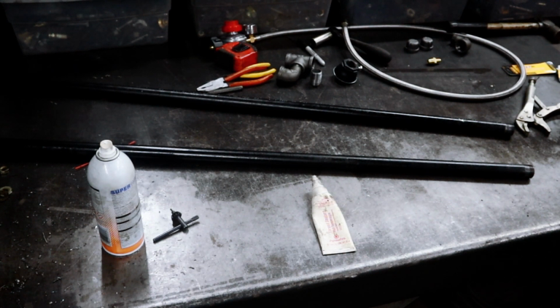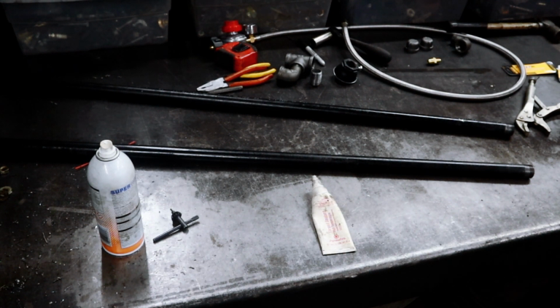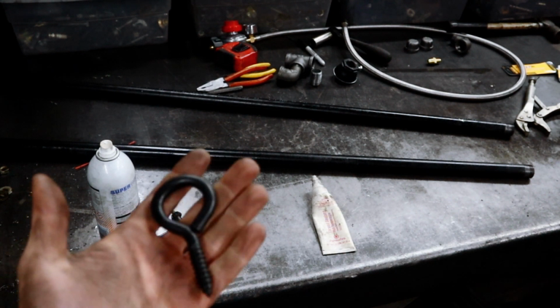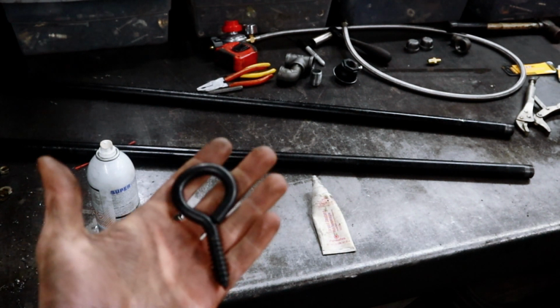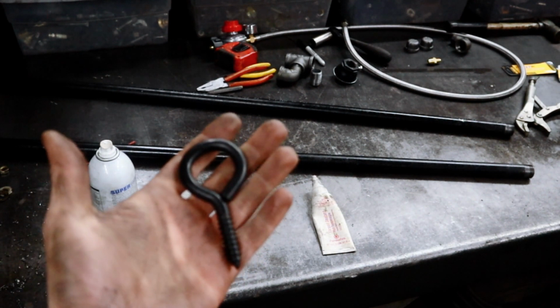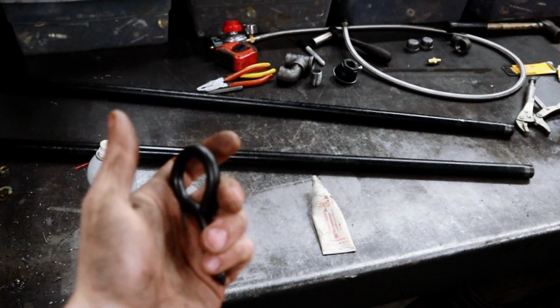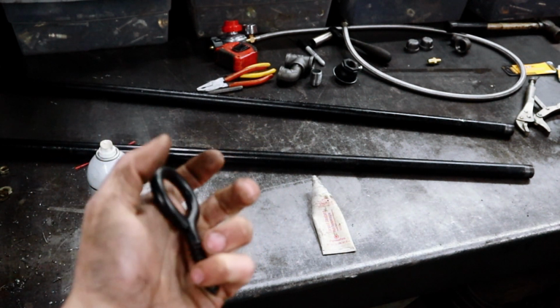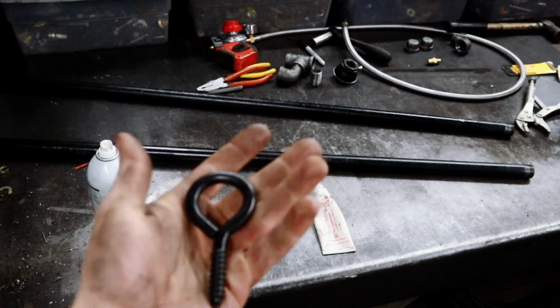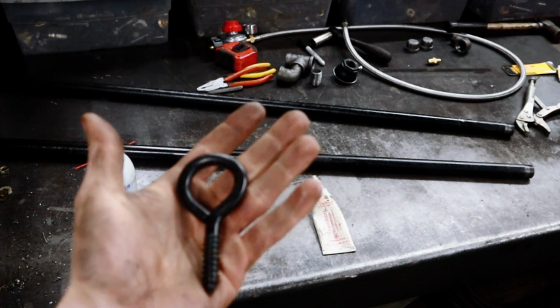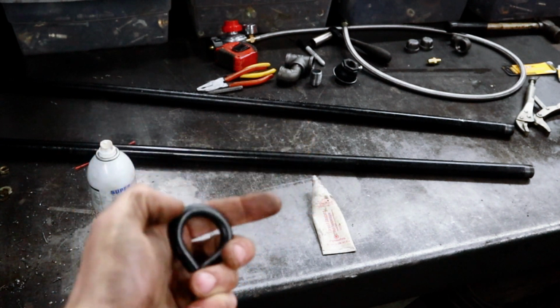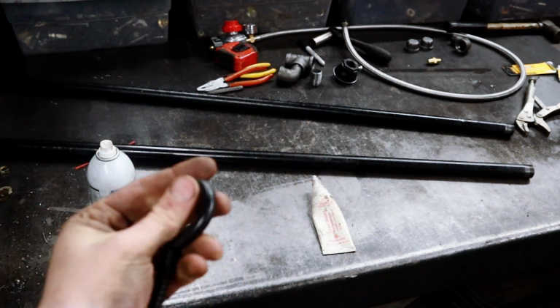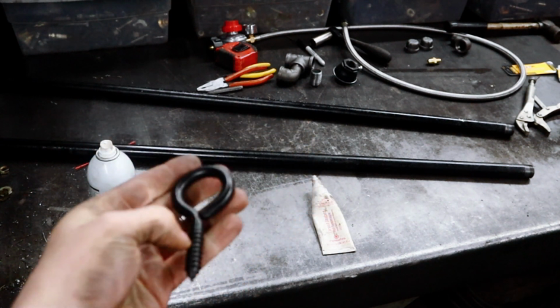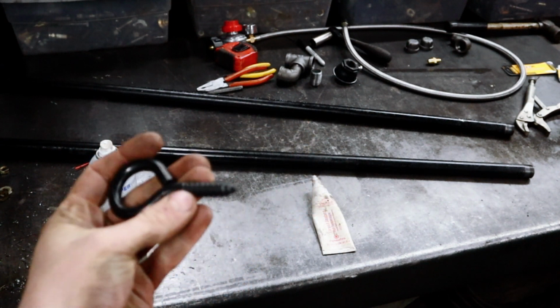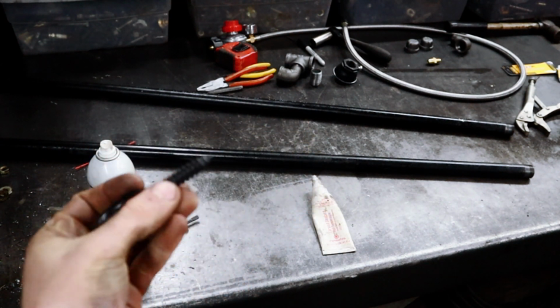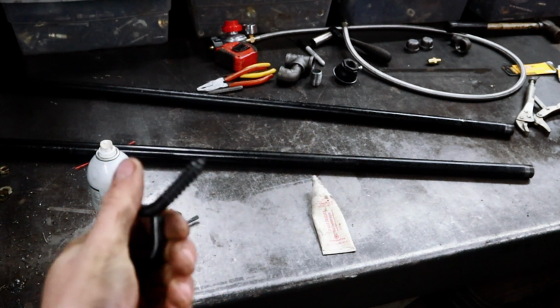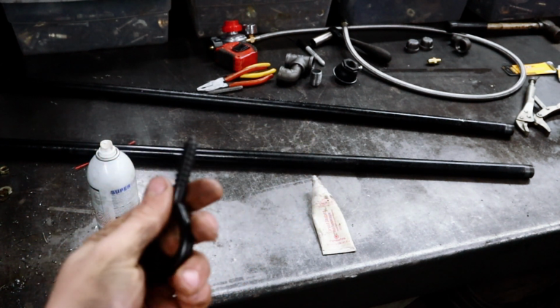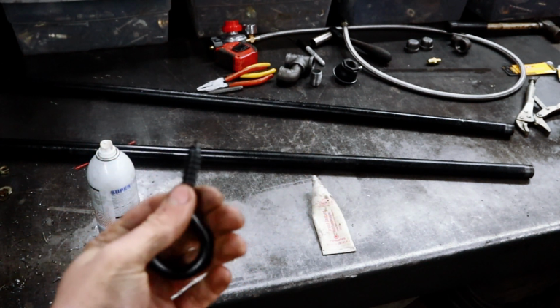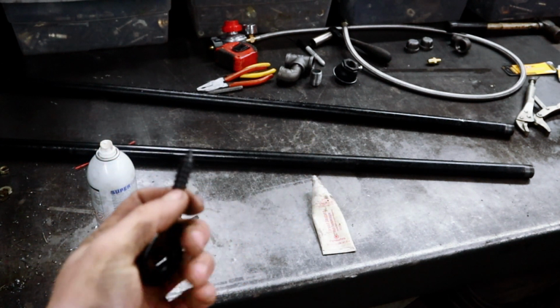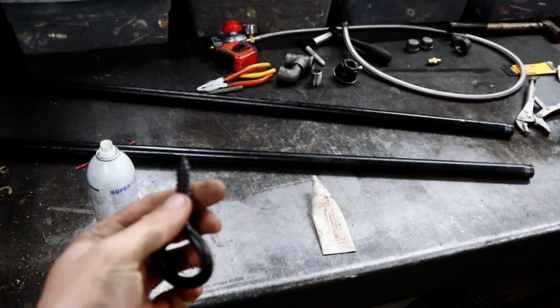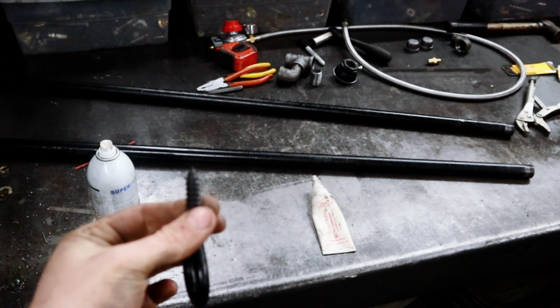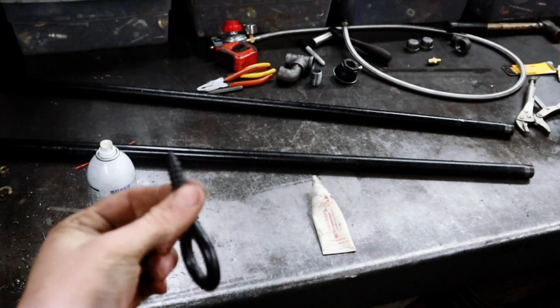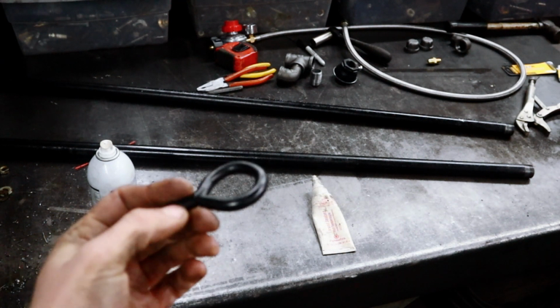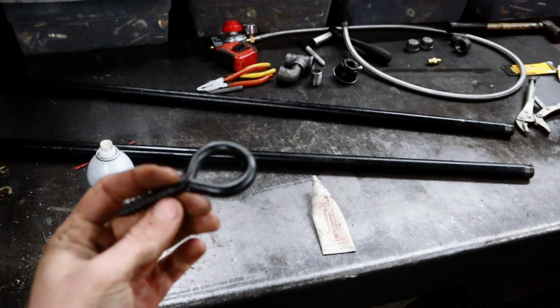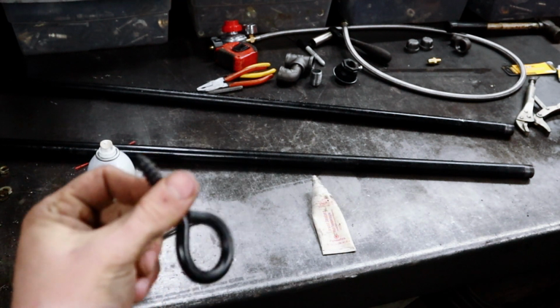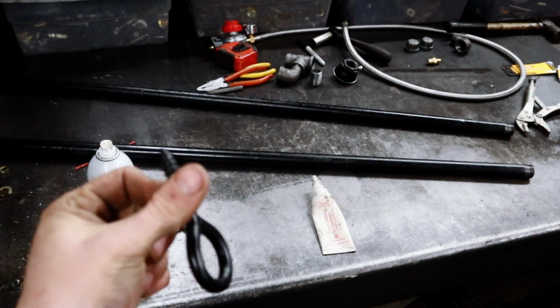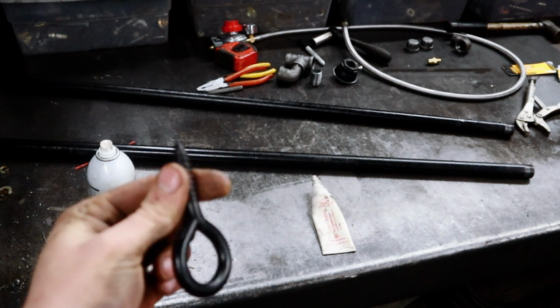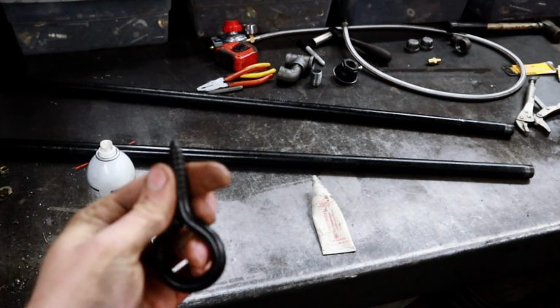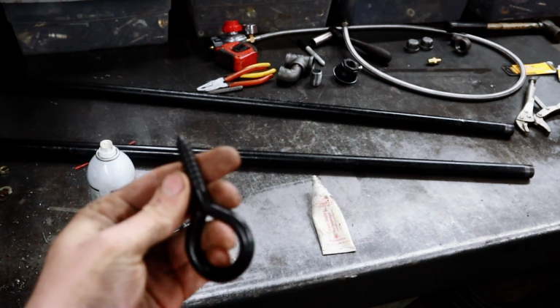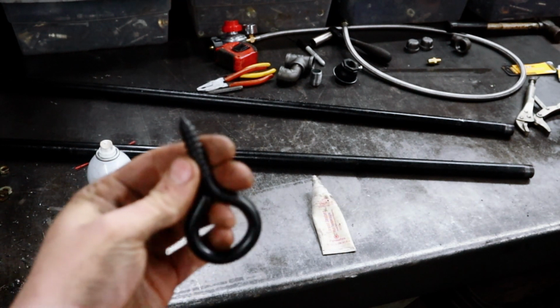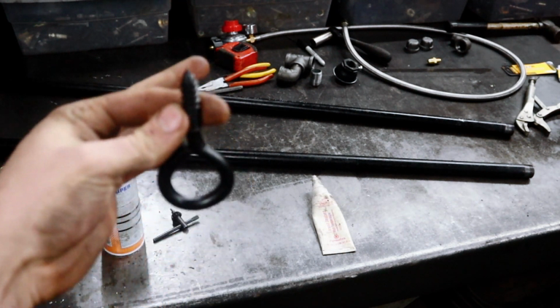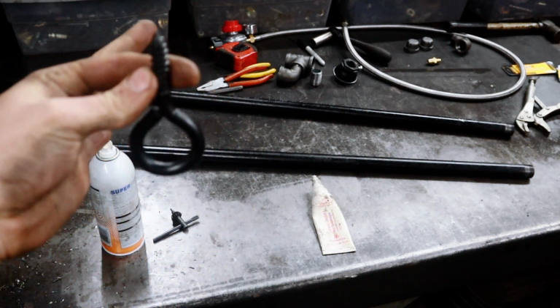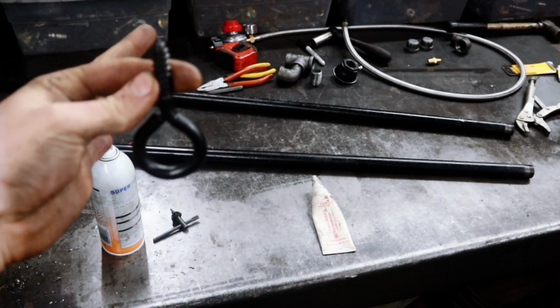Black iron hangers are like $12 a piece, but these angle iron pieces are only about two bucks. So I got four of these — we're going to grind them down and drill a couple holes.